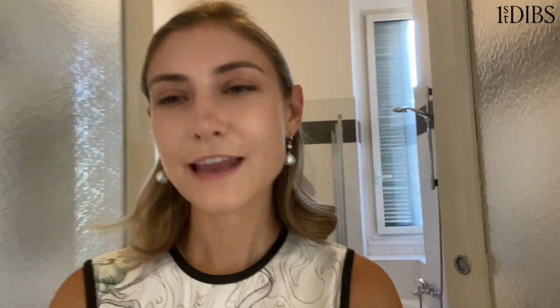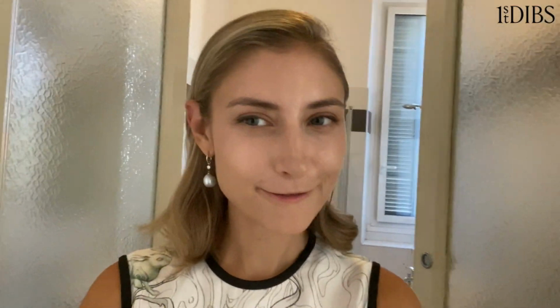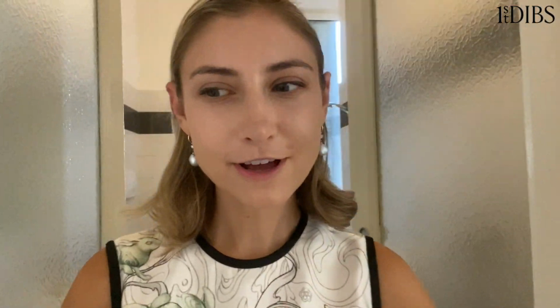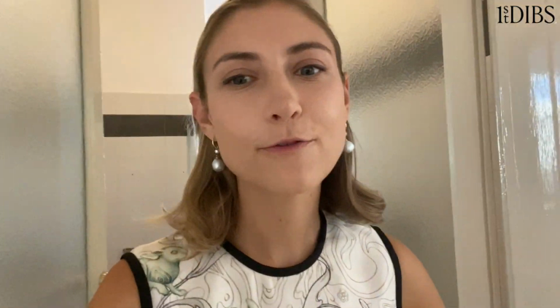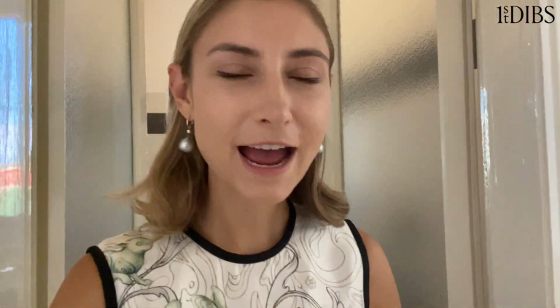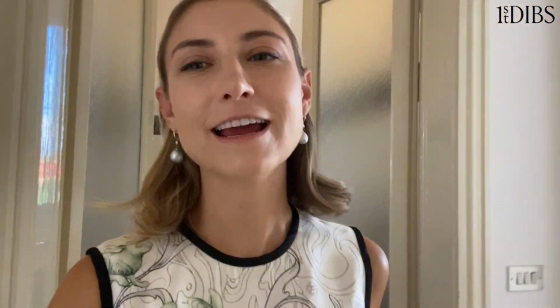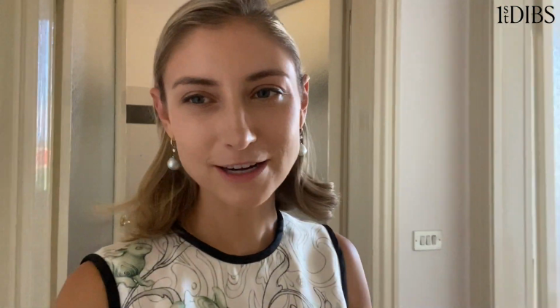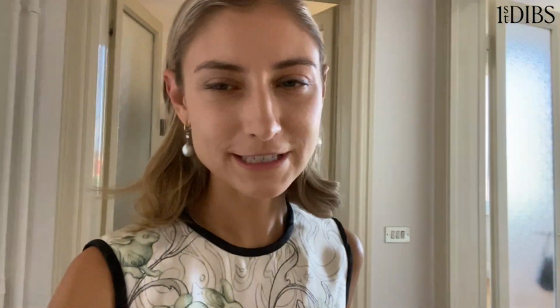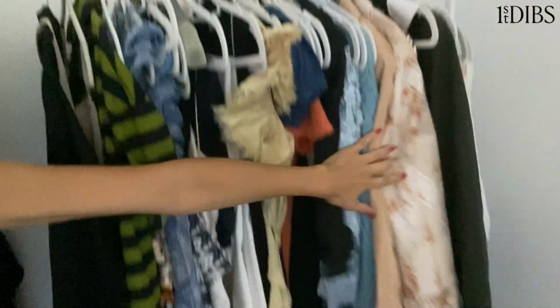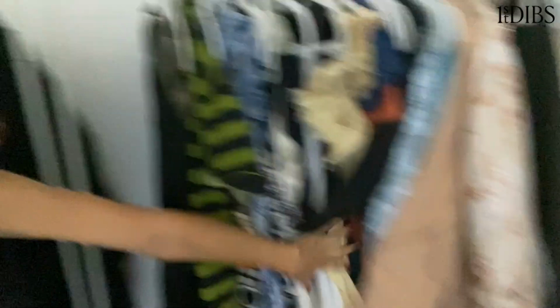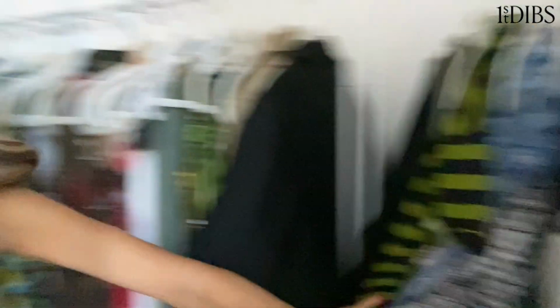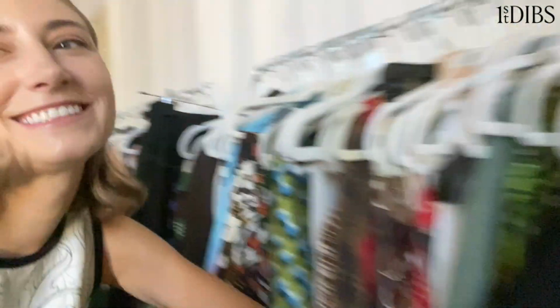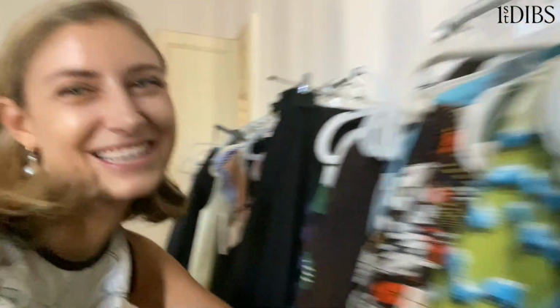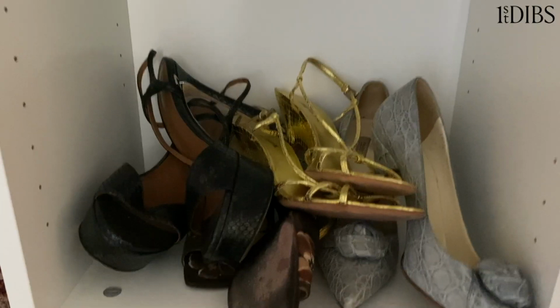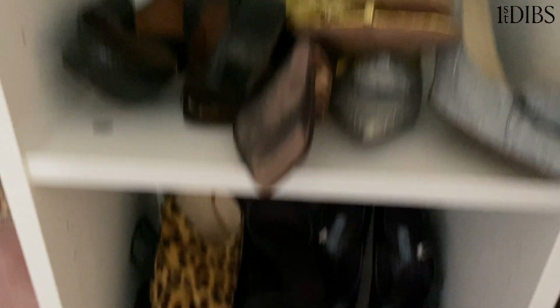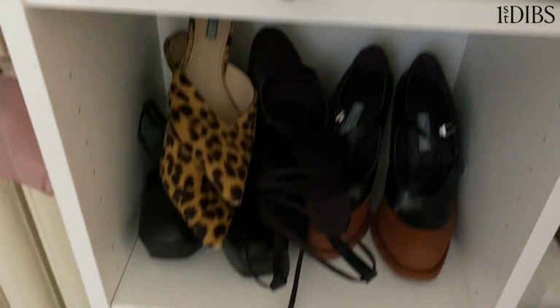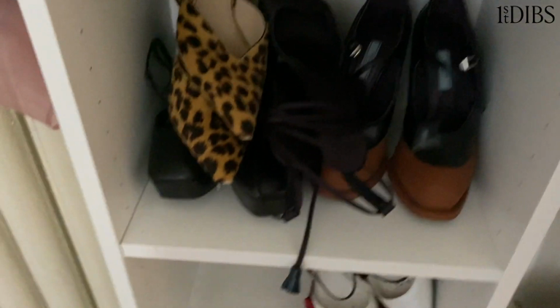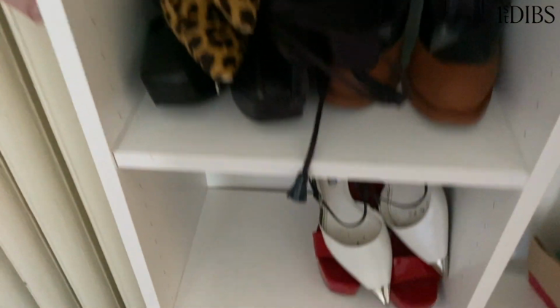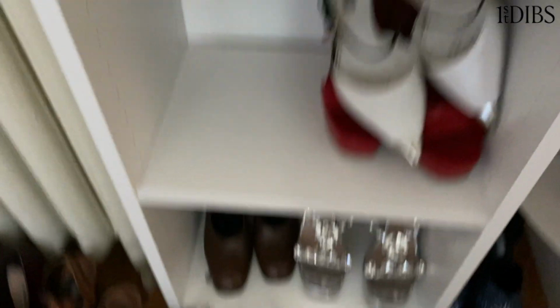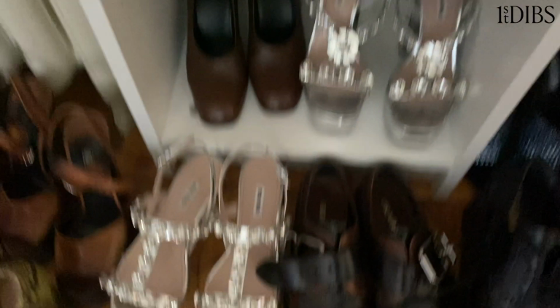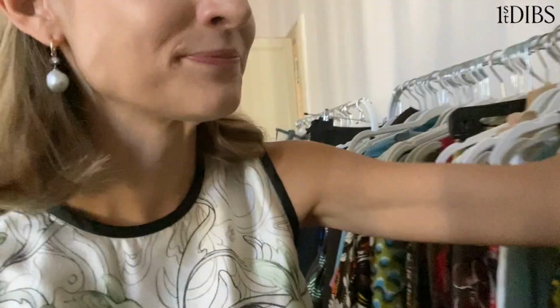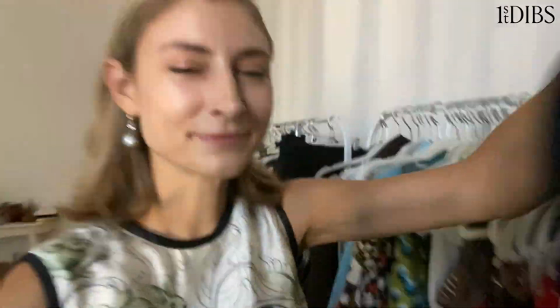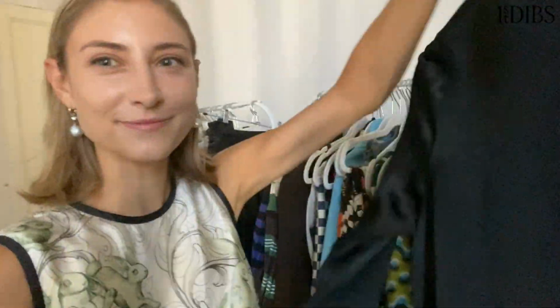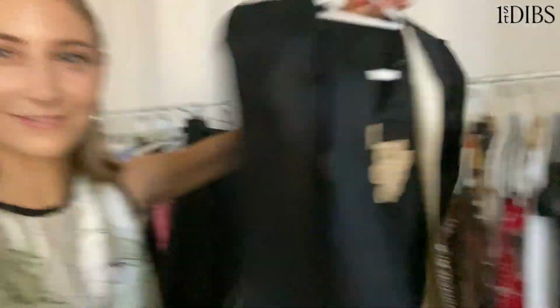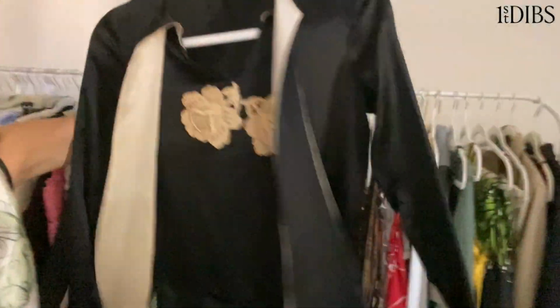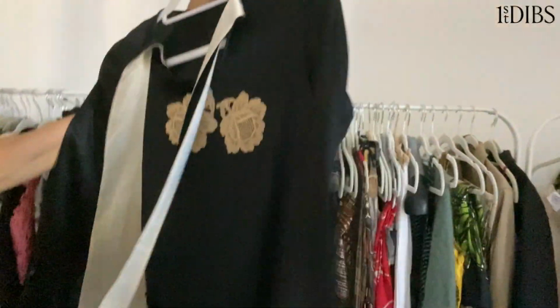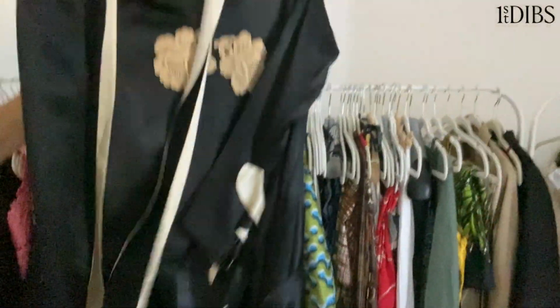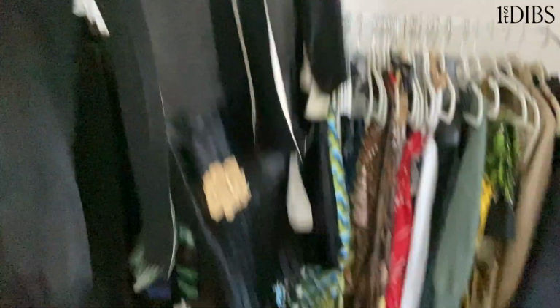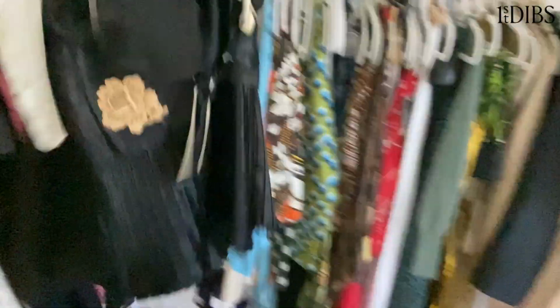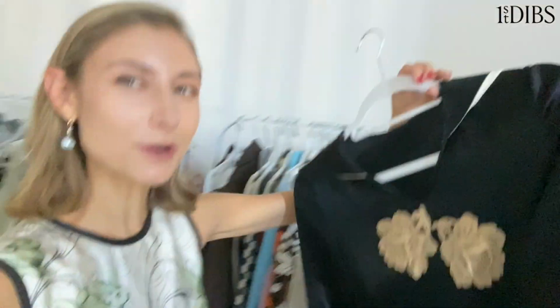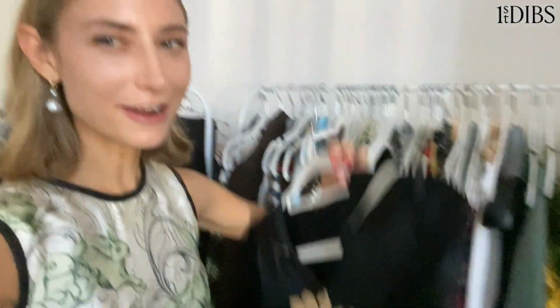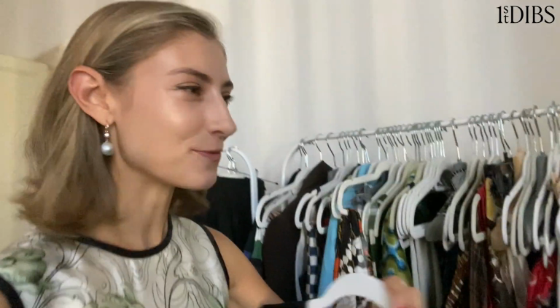Now that I've found a lot of things for my house, I can get back to my first love, which is clothes. I definitely spend a lot of time on First Dibs looking for clothes. I got this great 1920s silk black dress with rose appliqués on it — I'm gonna wear her during Fashion Week.